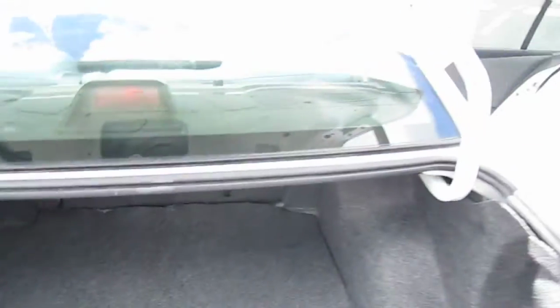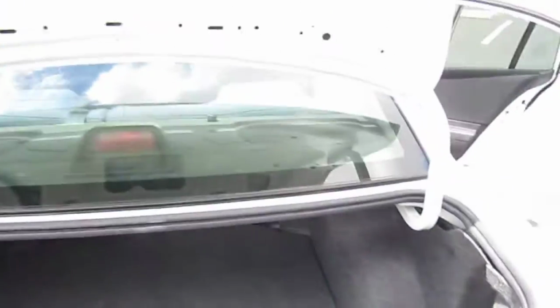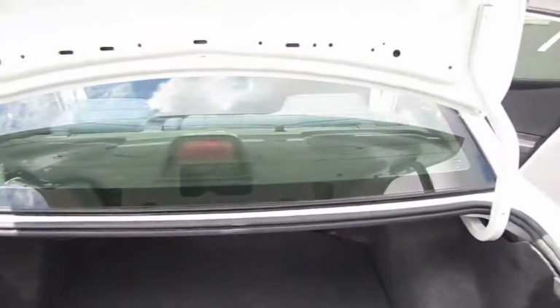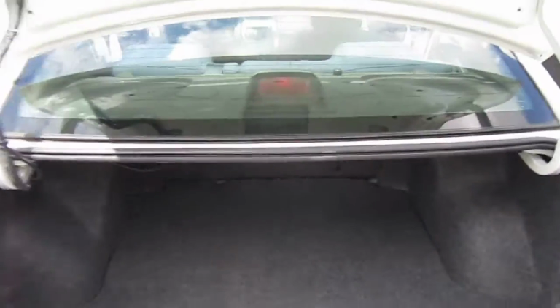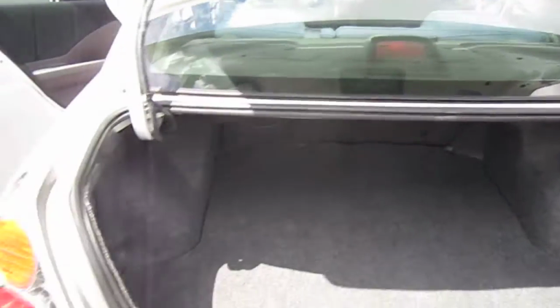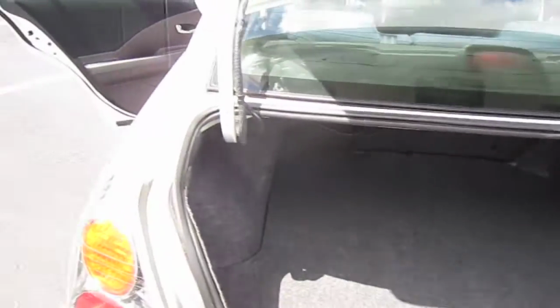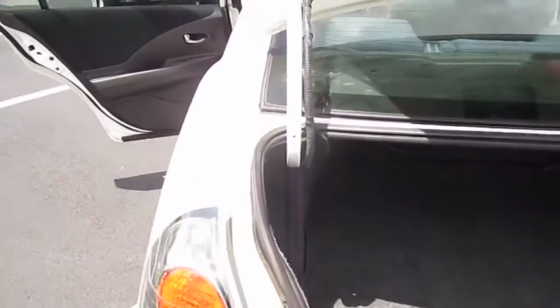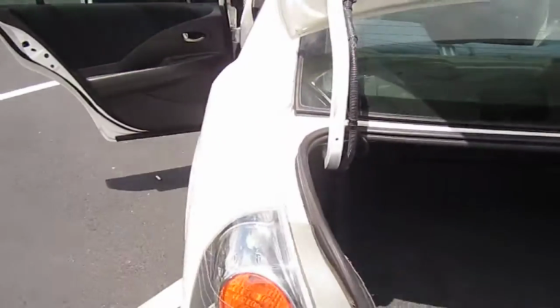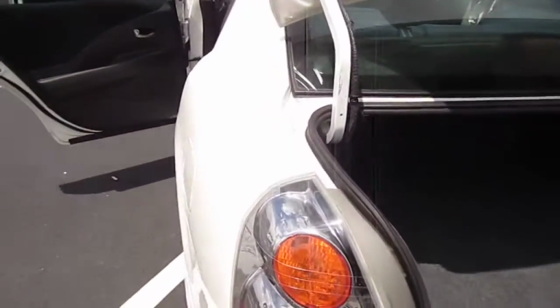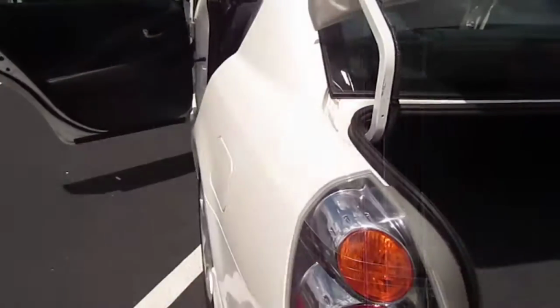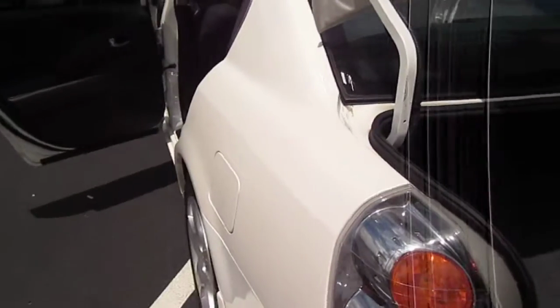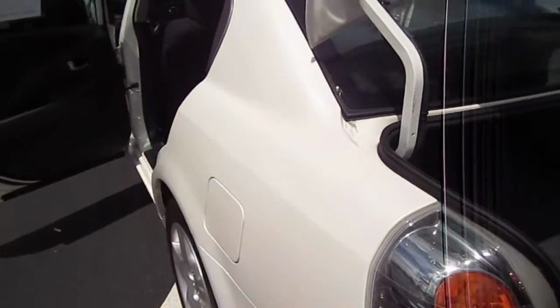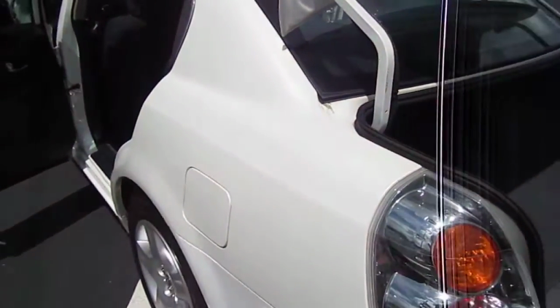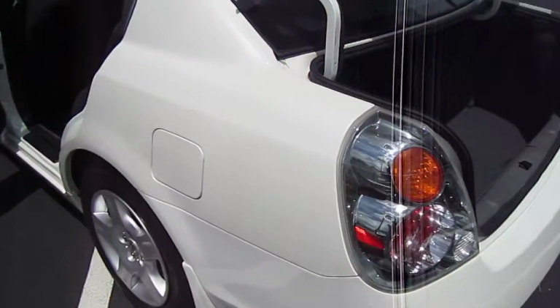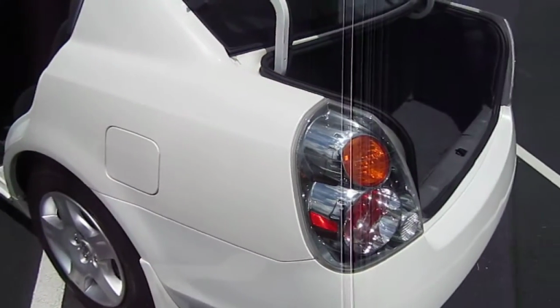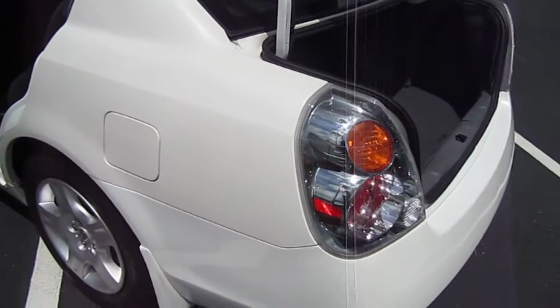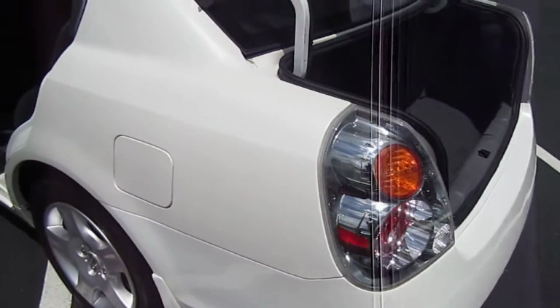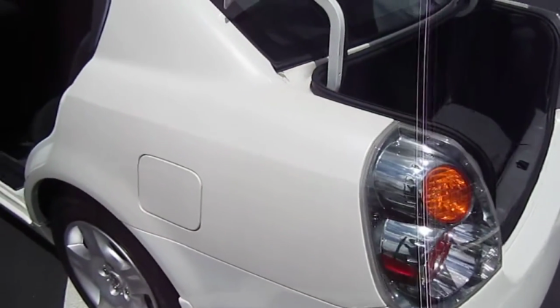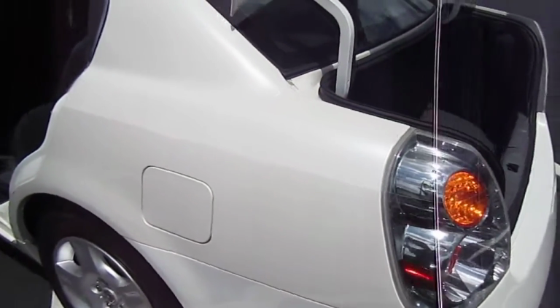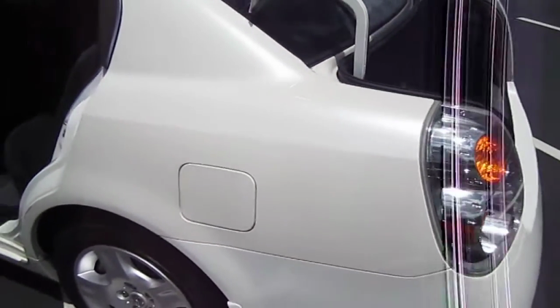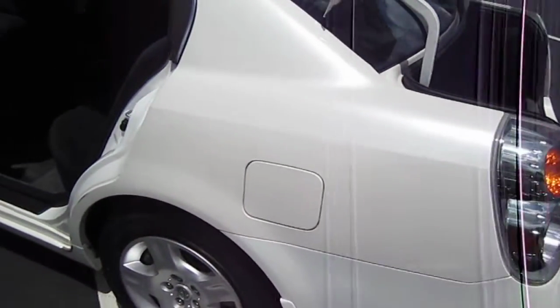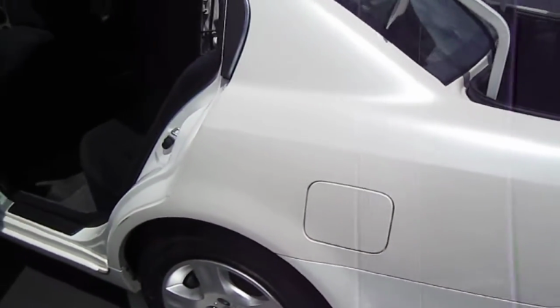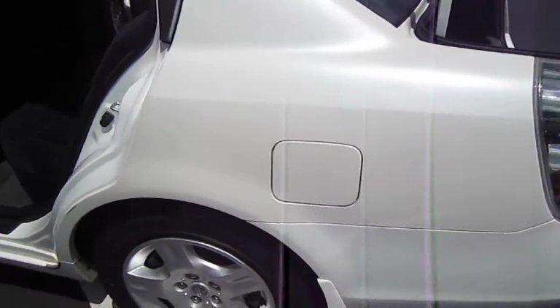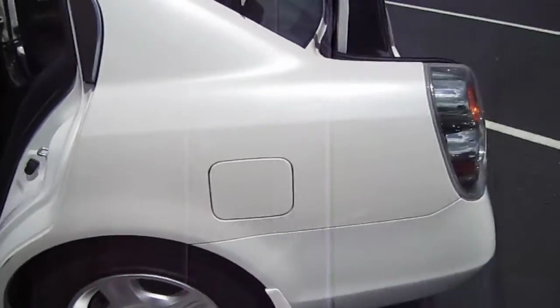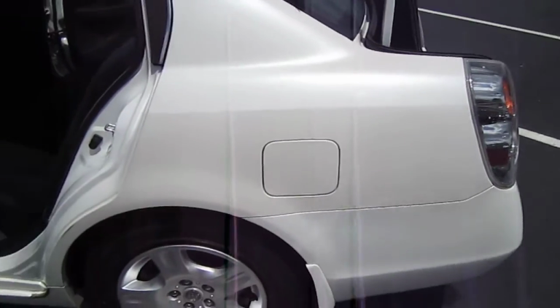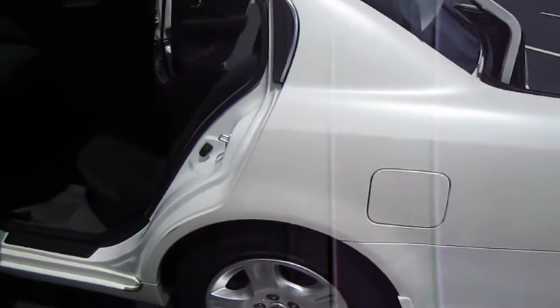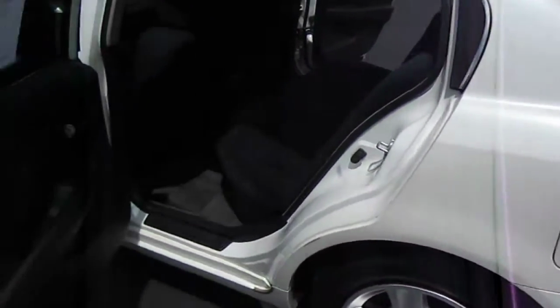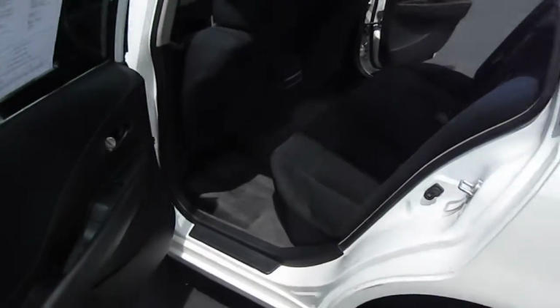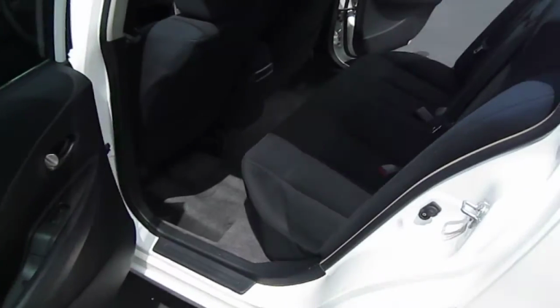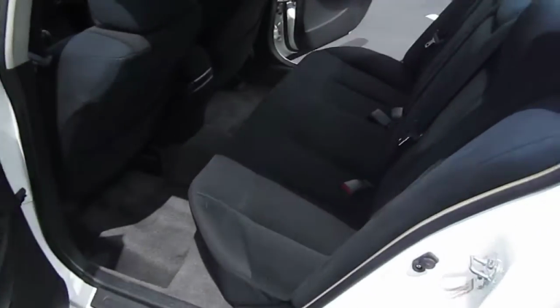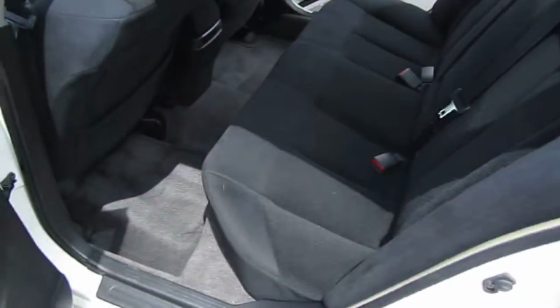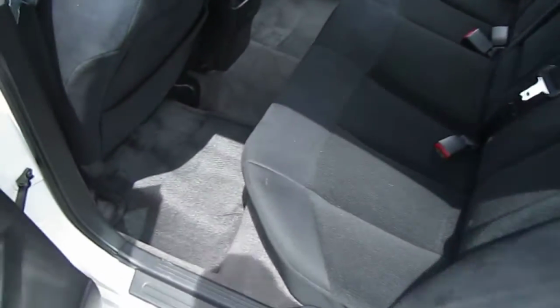The trunk area is very clean. Altimas have been known to have a very large trunk area, which is really good and convenient. This vehicle is also a one-owner vehicle, so that is a plus.